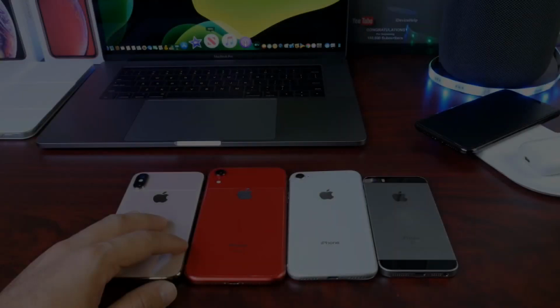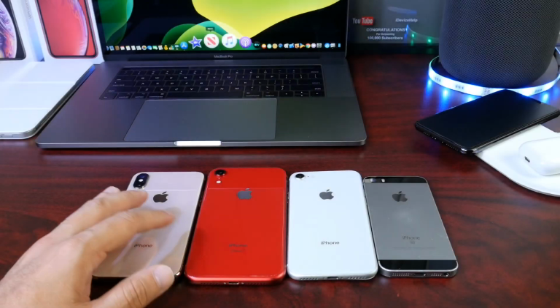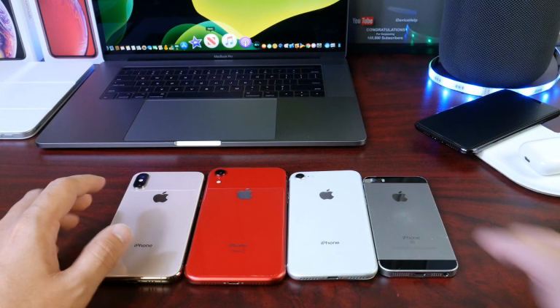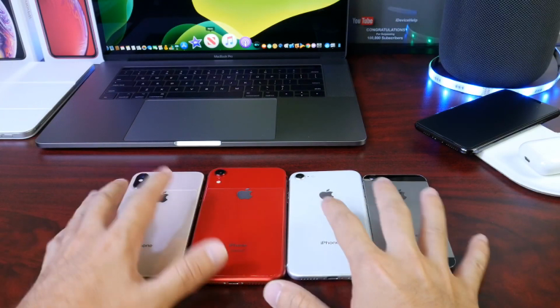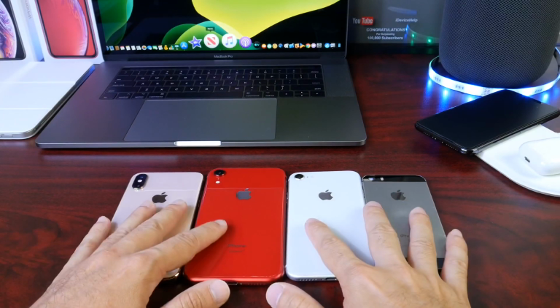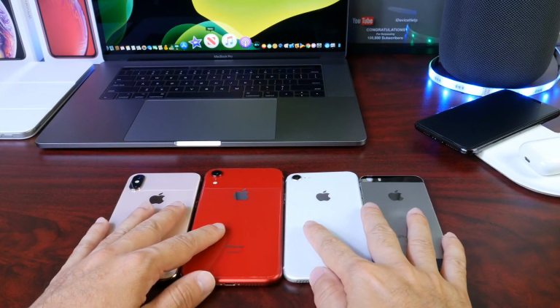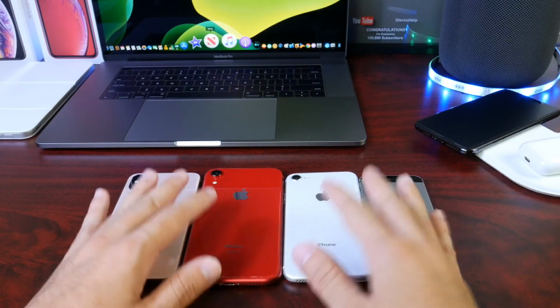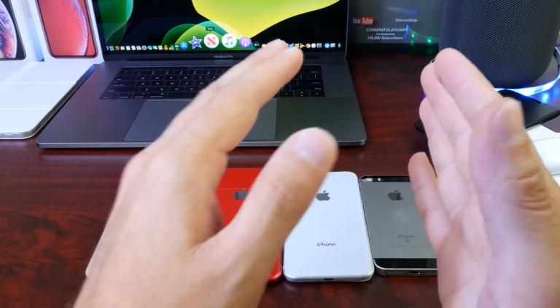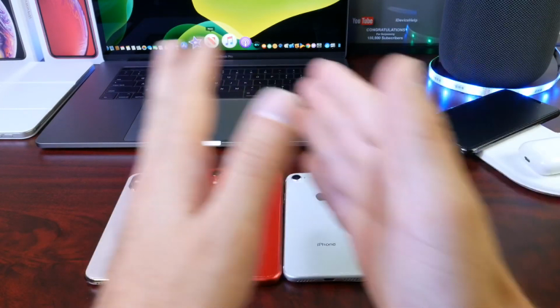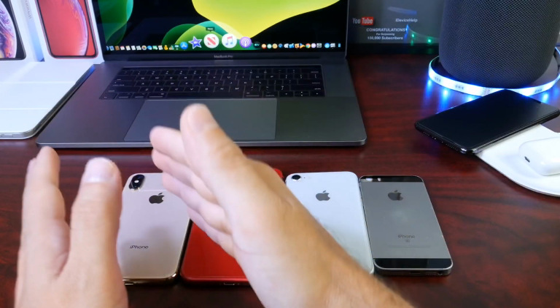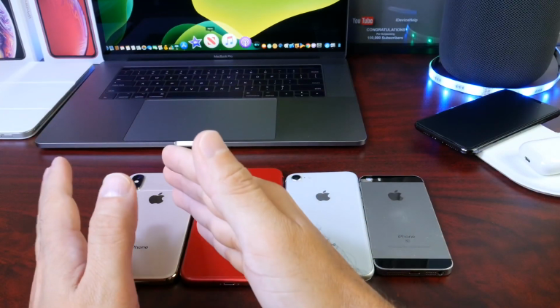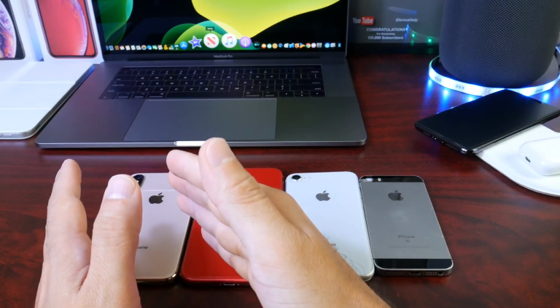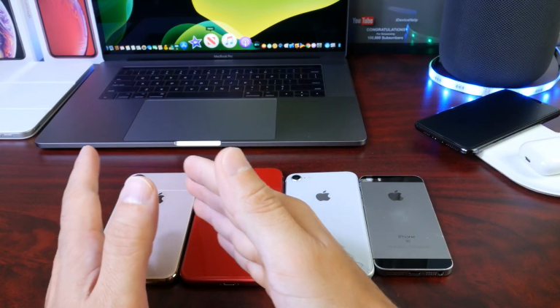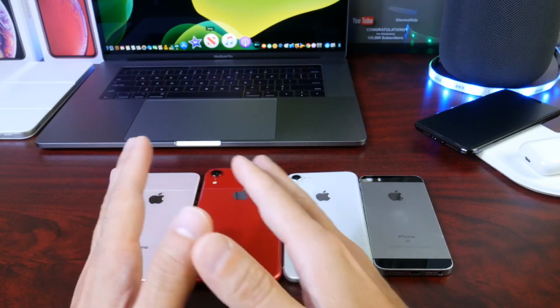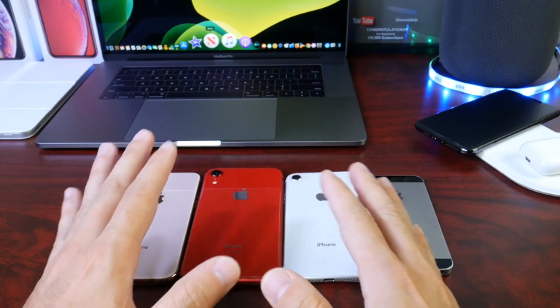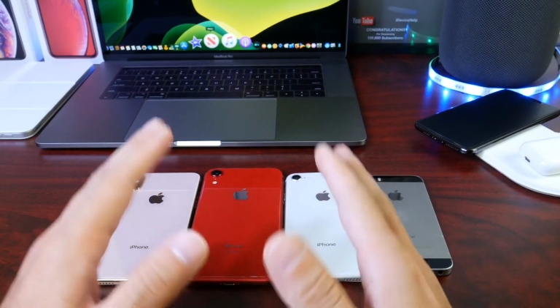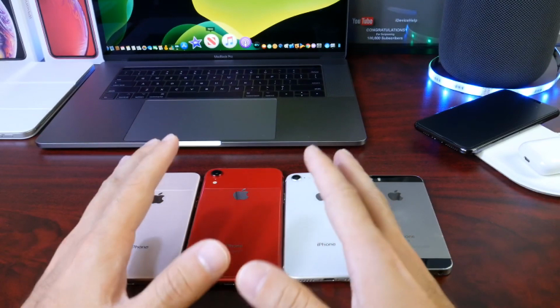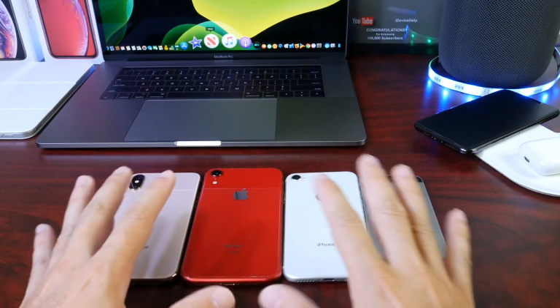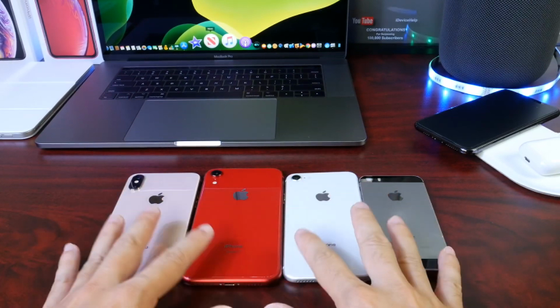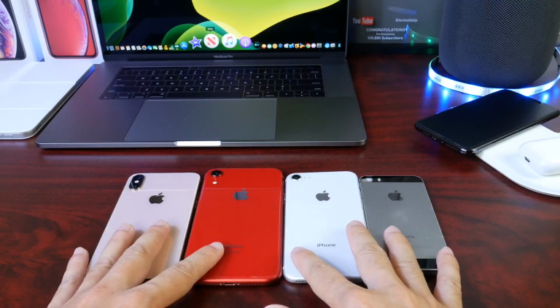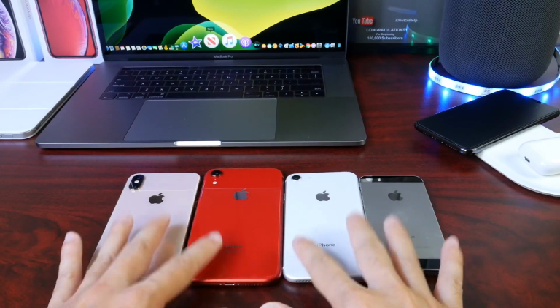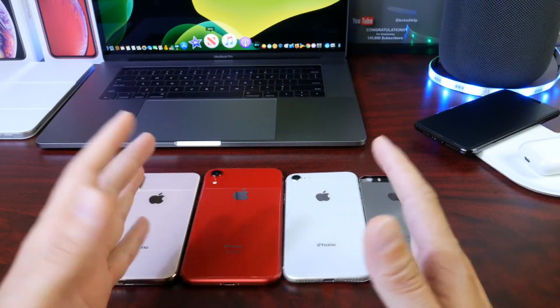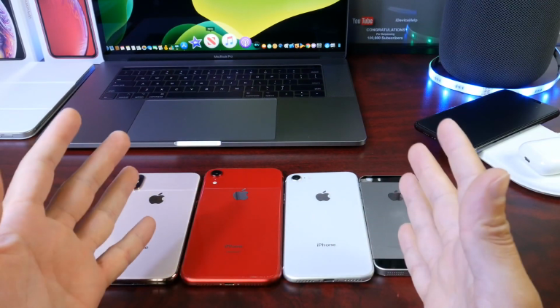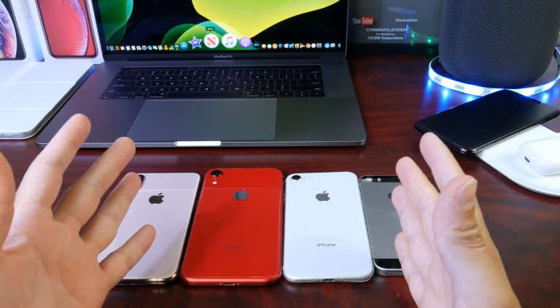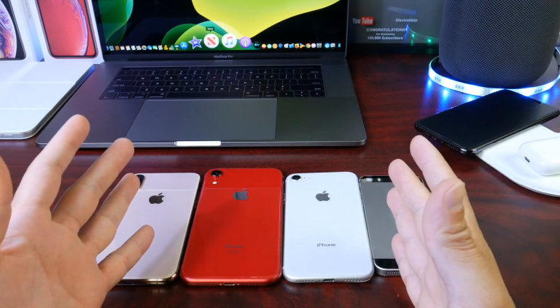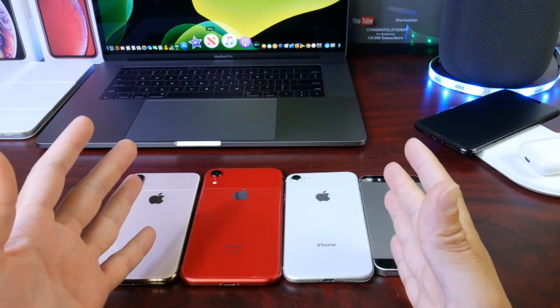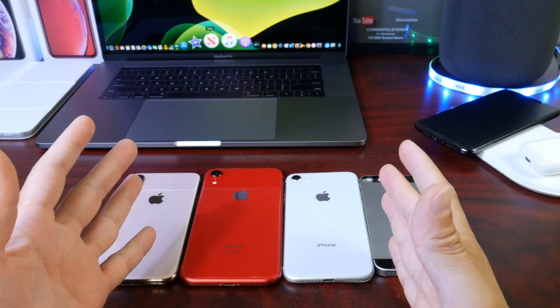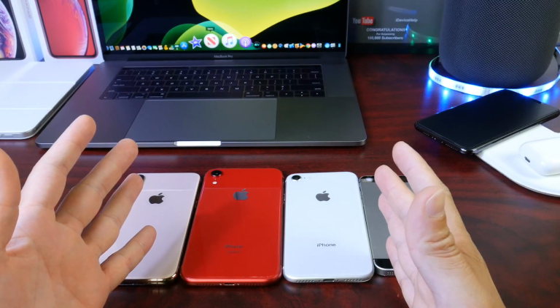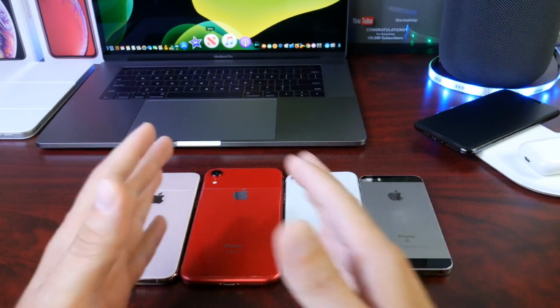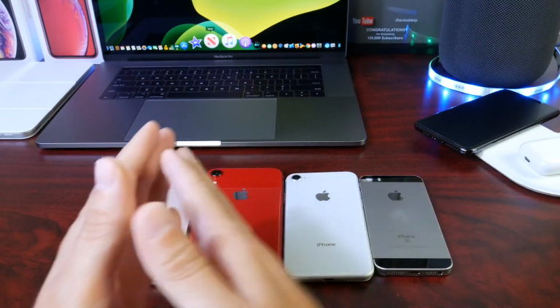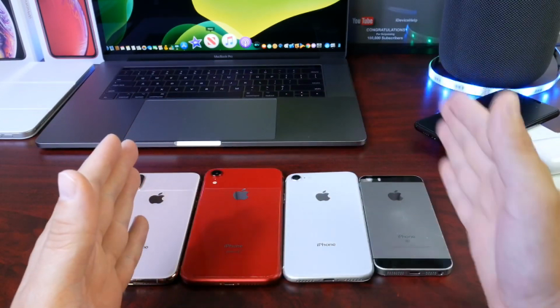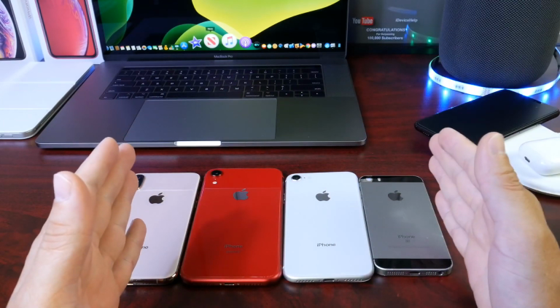Hey guys, welcome back to the channel. Today we have a little bit of a shift in course for the videos scheduled here on the channel. Normally when Apple releases a new beta, we would follow the usual format, but today we are going to be talking about iOS 13 developer beta 5 — specifically my long-term follow-up video.